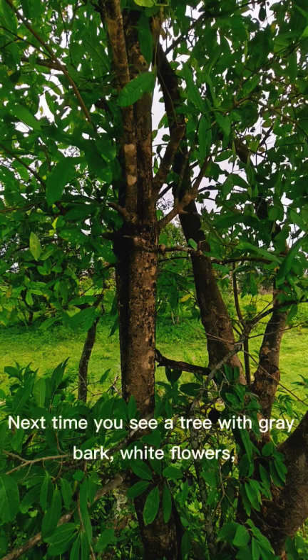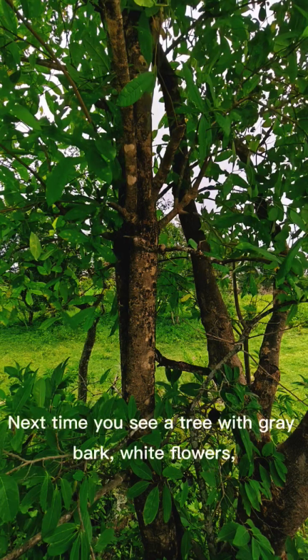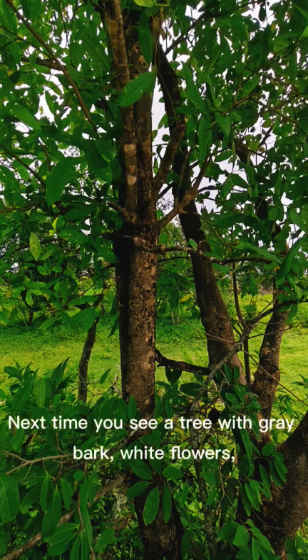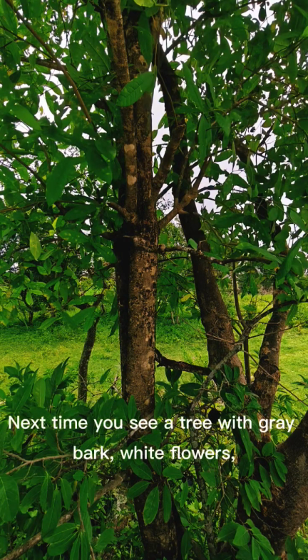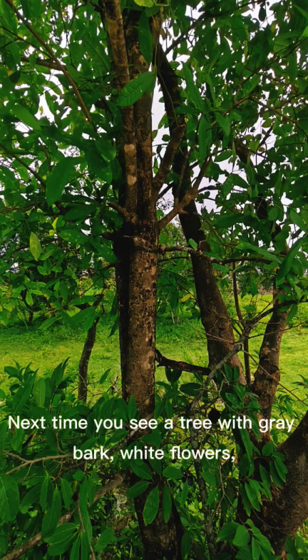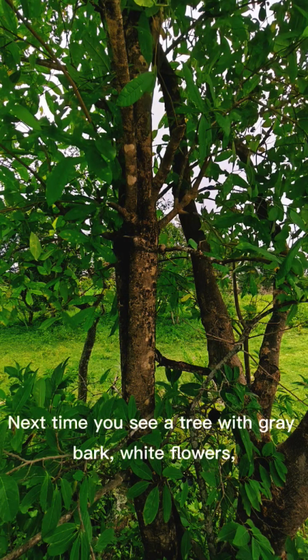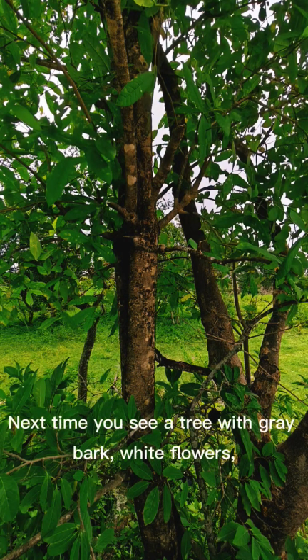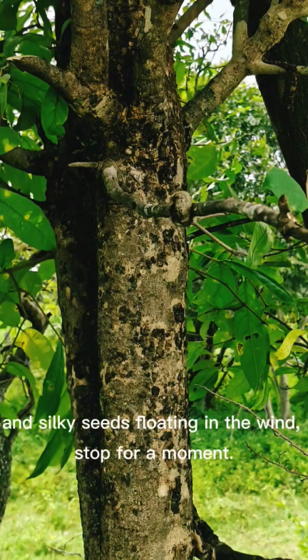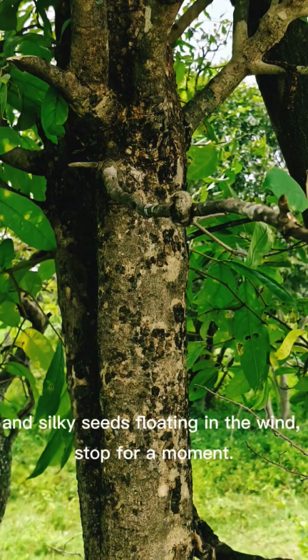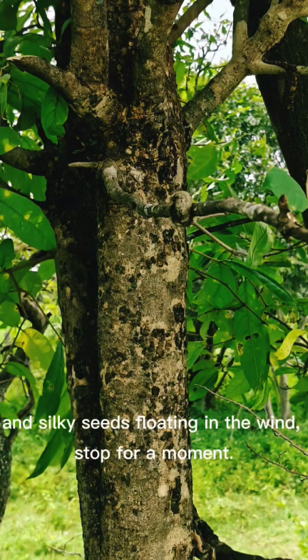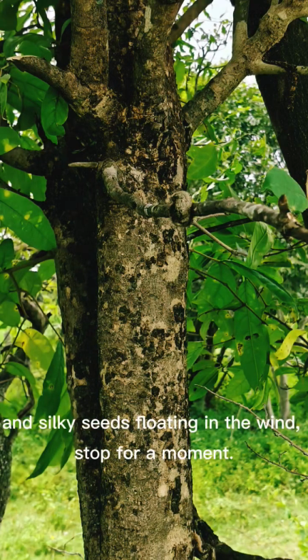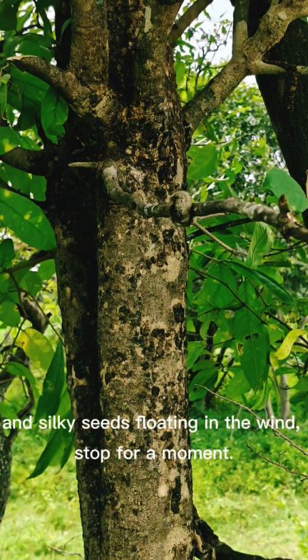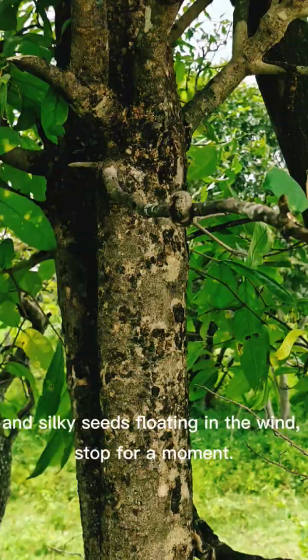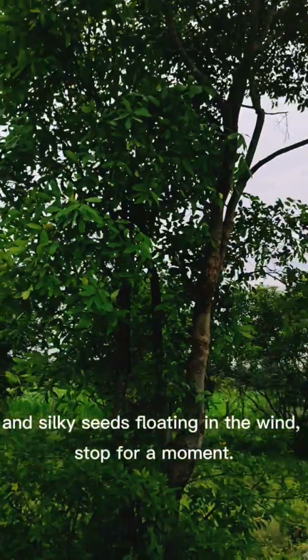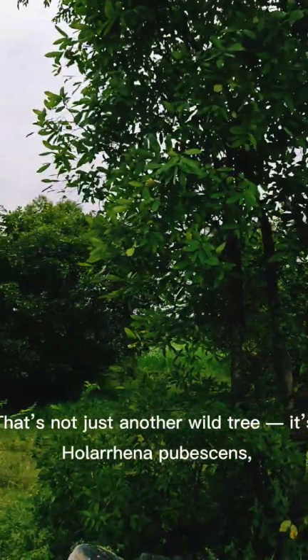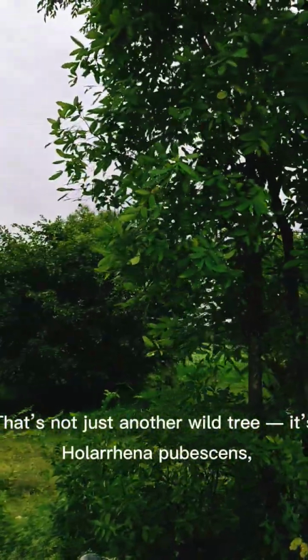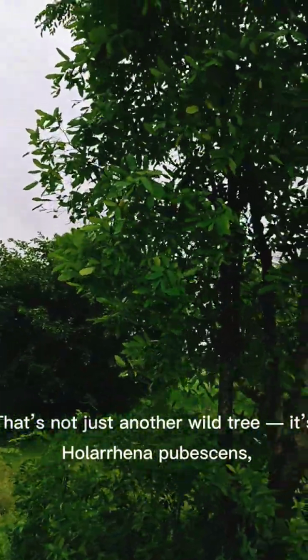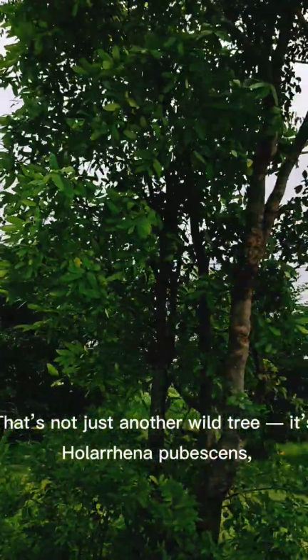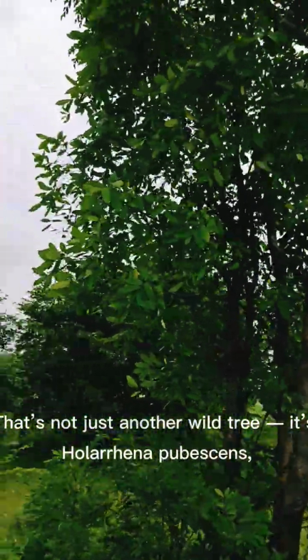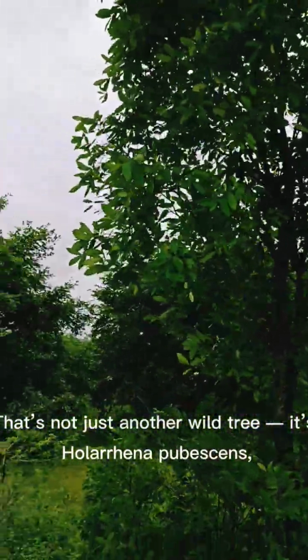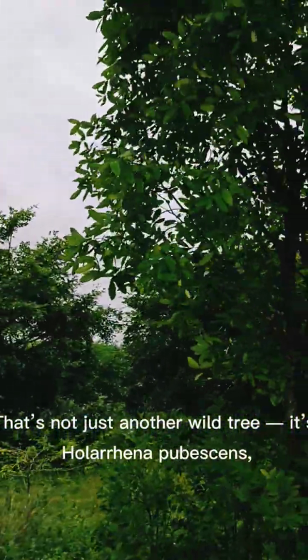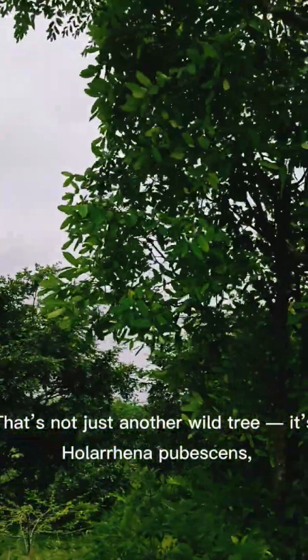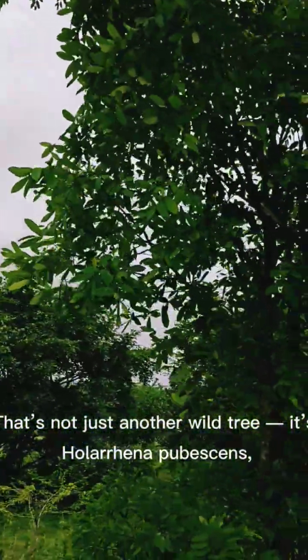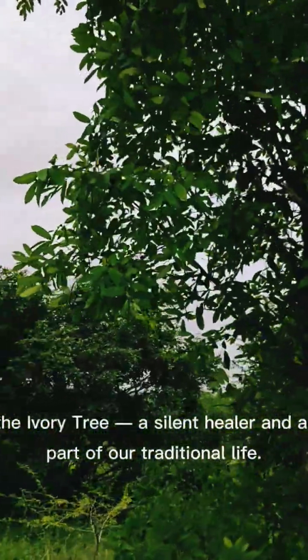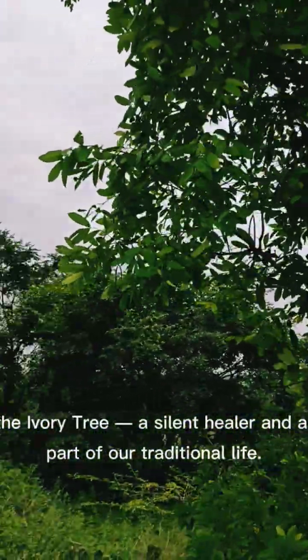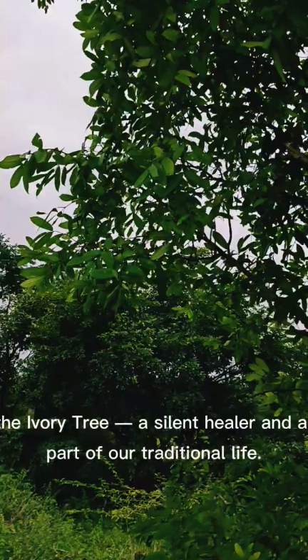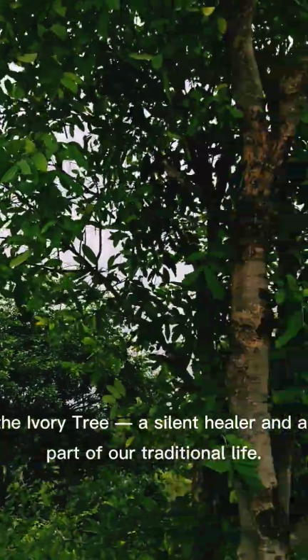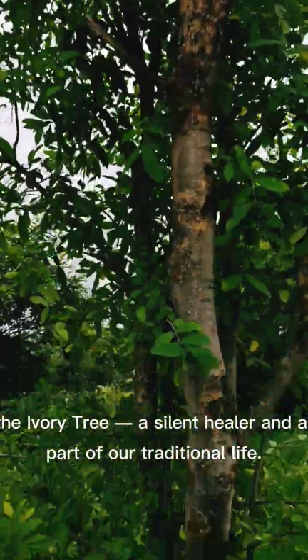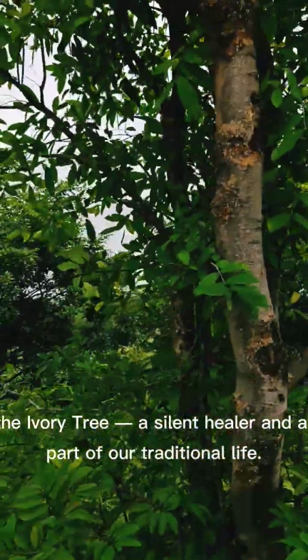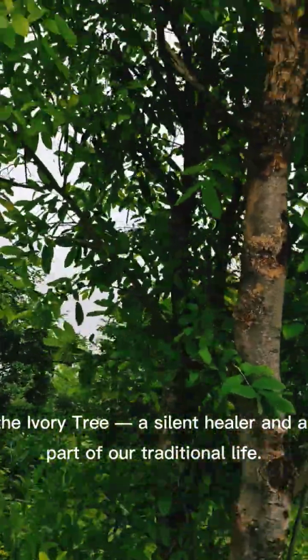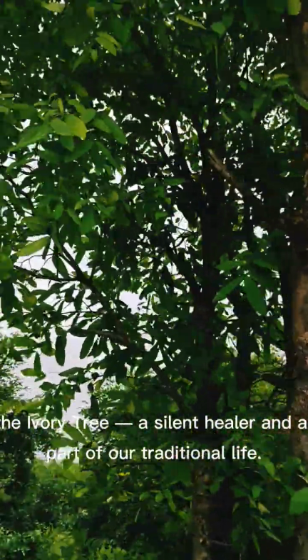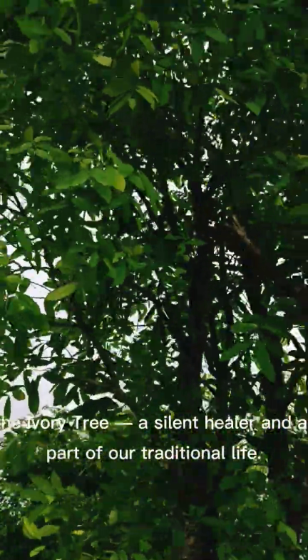Next time you see a tree with grey bark, white flowers, and silky seeds floating in the wind, stop for a moment. That's not just another wild tree — it's Holarrhena pubescens, the ivory tree, a silent healer and a part of our traditional life.